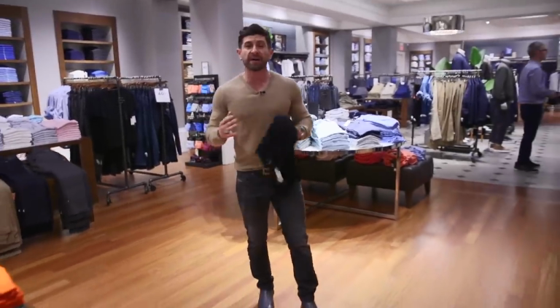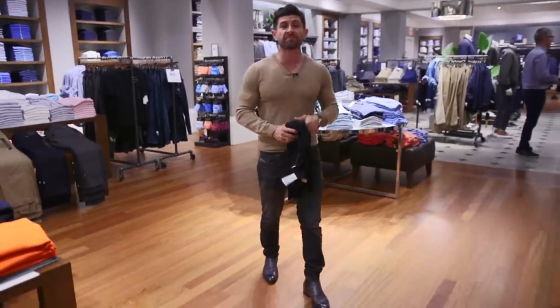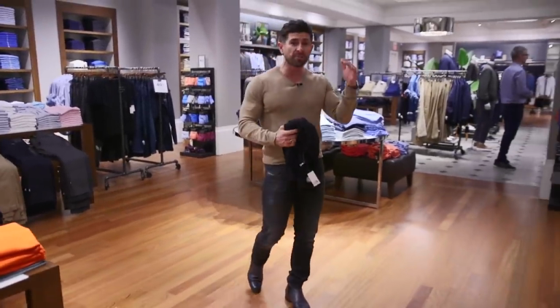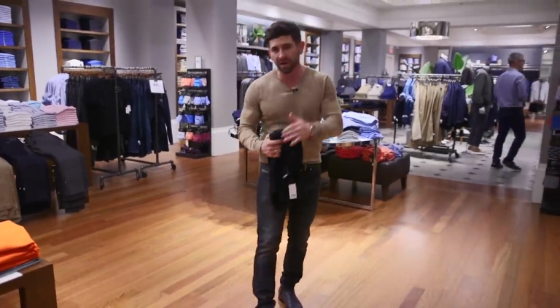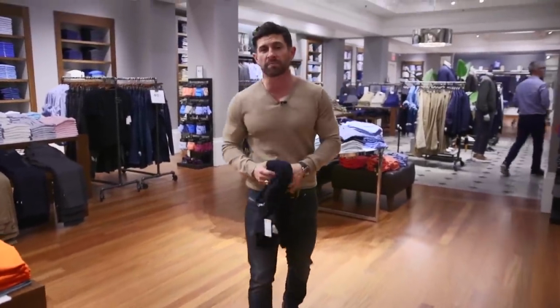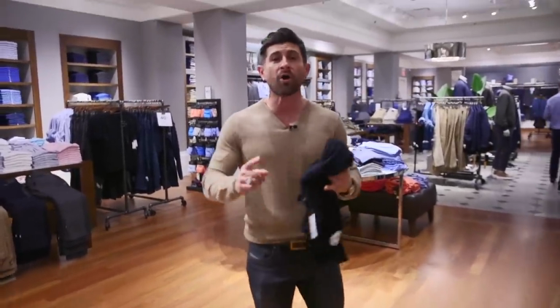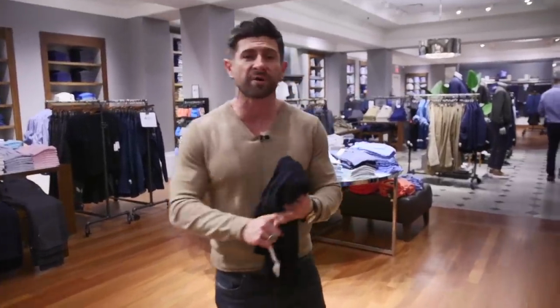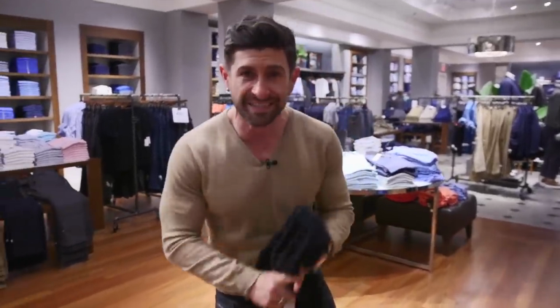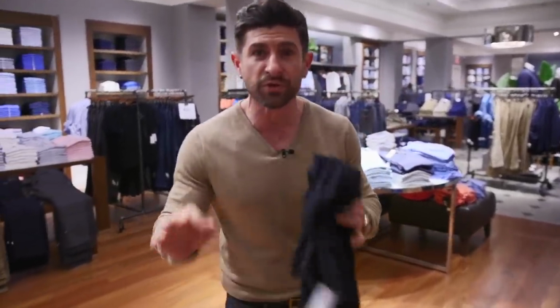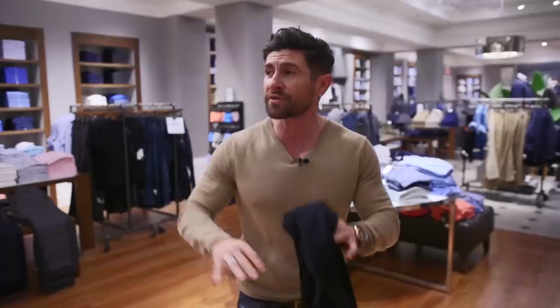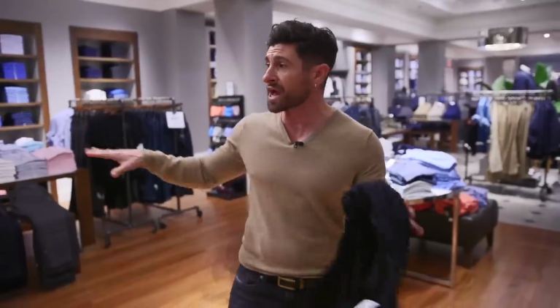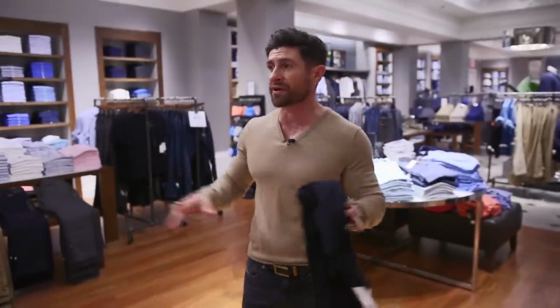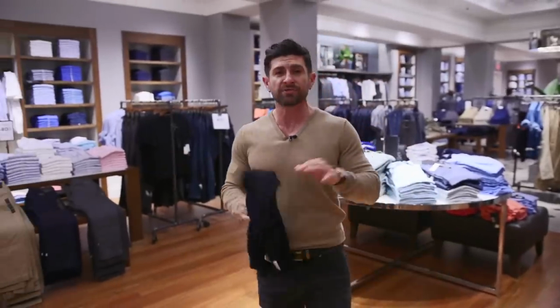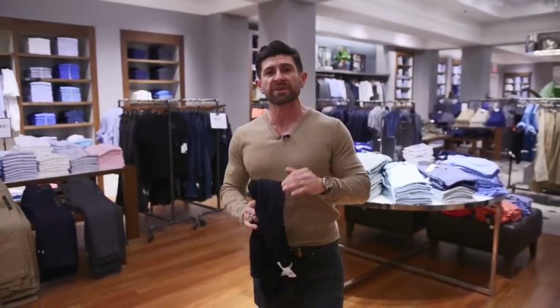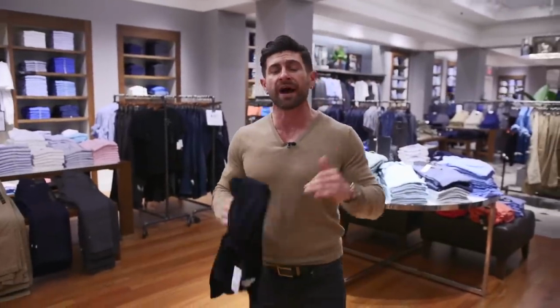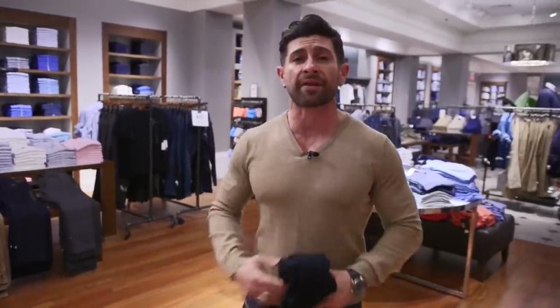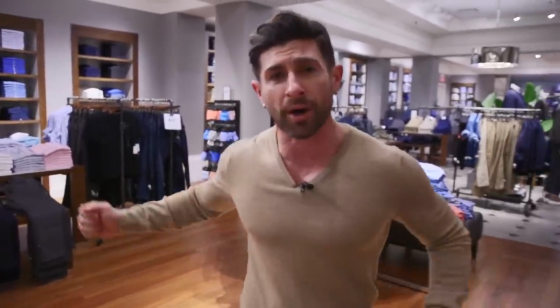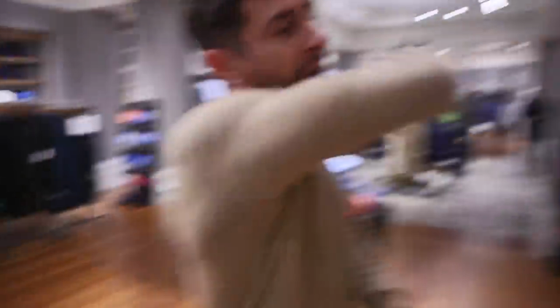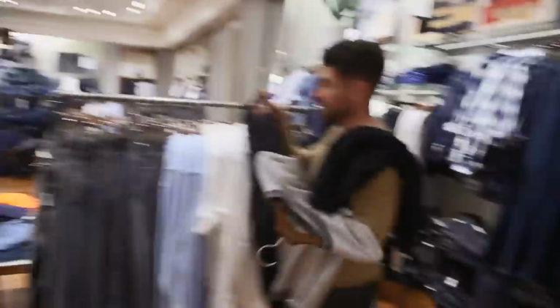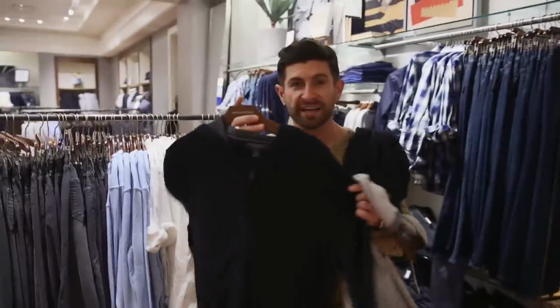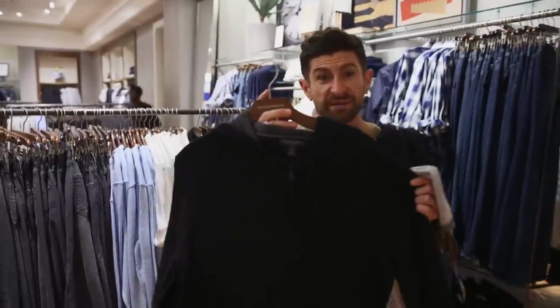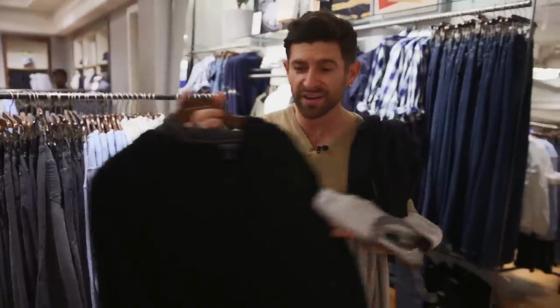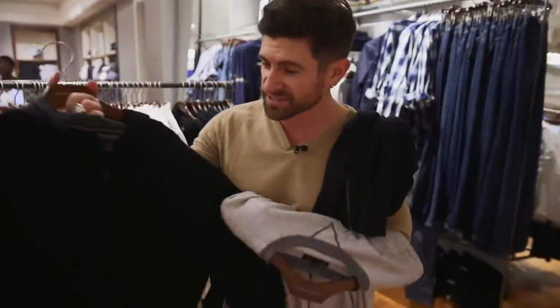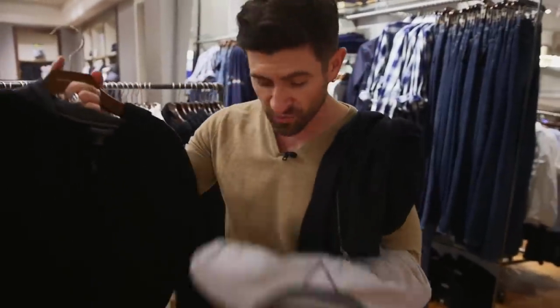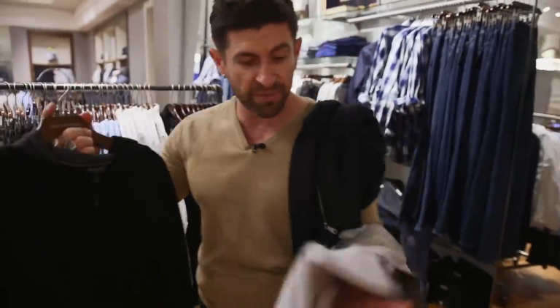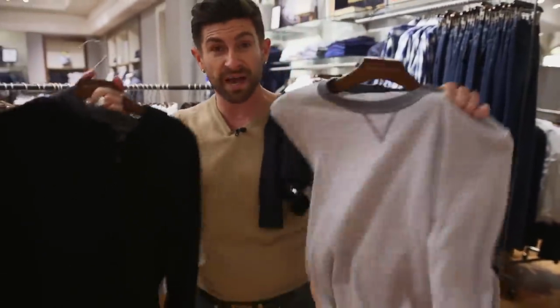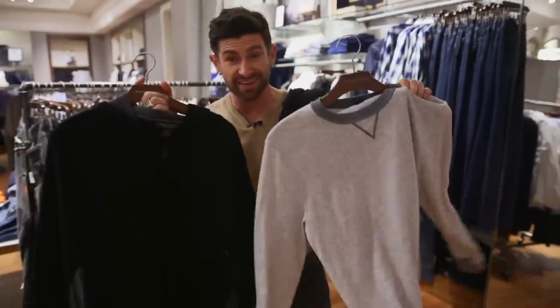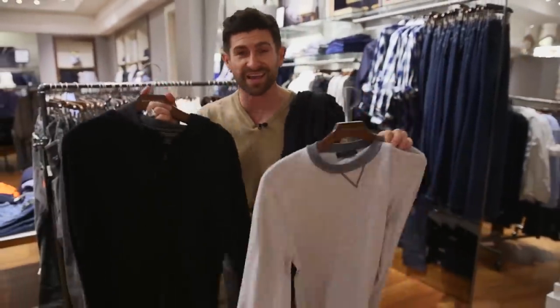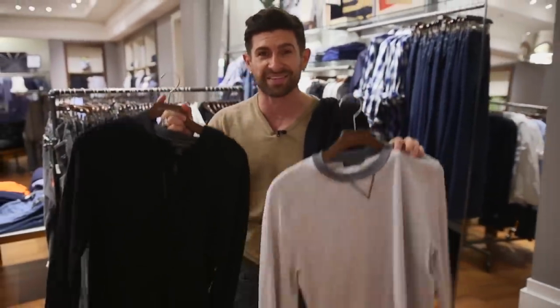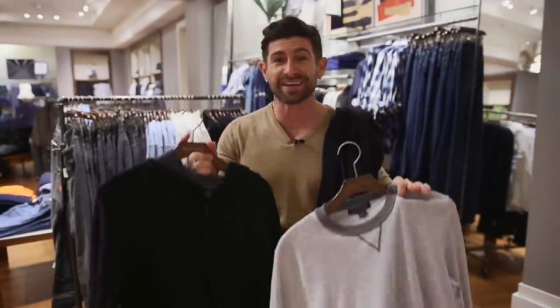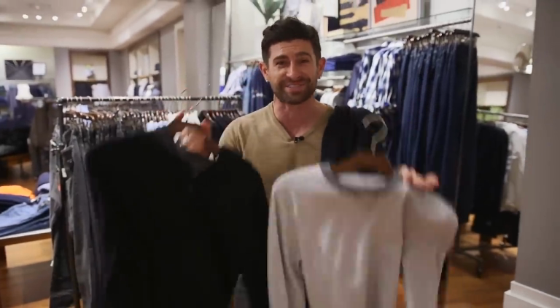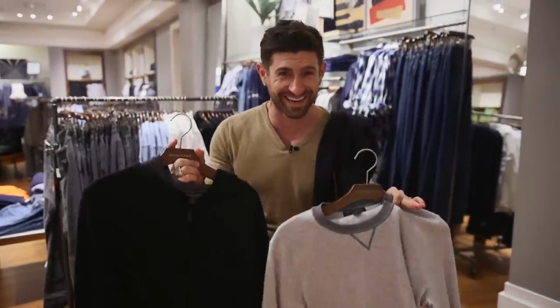You can find stuff for old people, young people — it's always going to be in style, so you know that if you're shopping here, you're definitely going to be knocking it out of the park. Check it out — zip-up hoodie. This is going to look great, maybe layered over top of this. I'm telling you, this store gets me so excited.